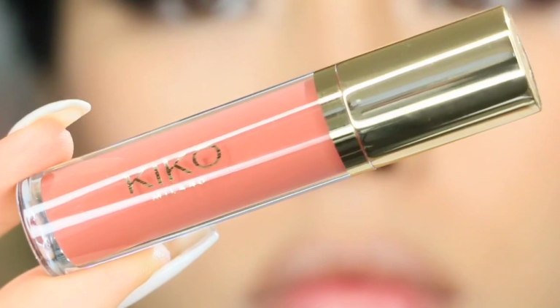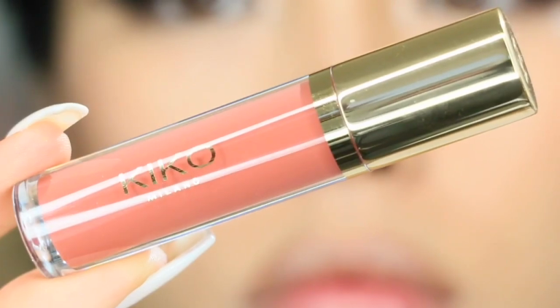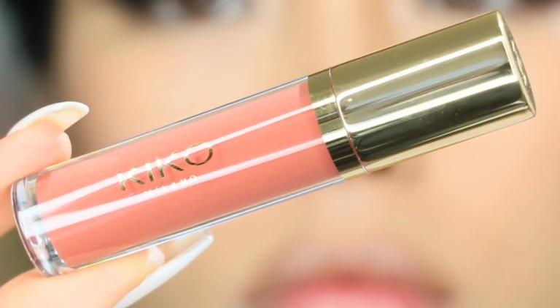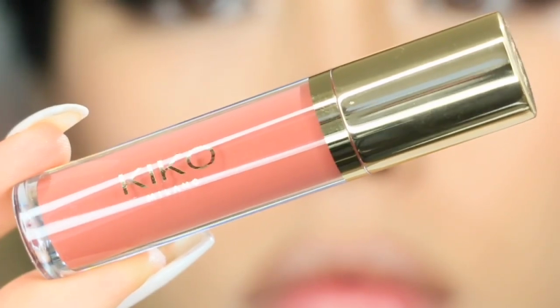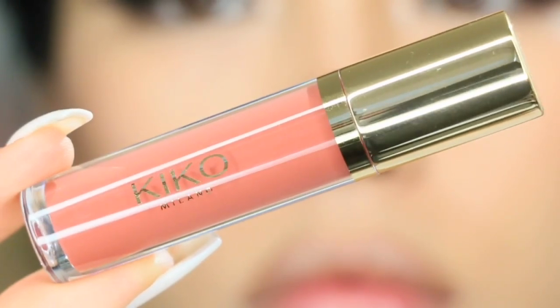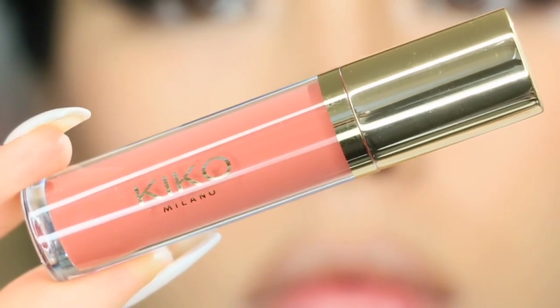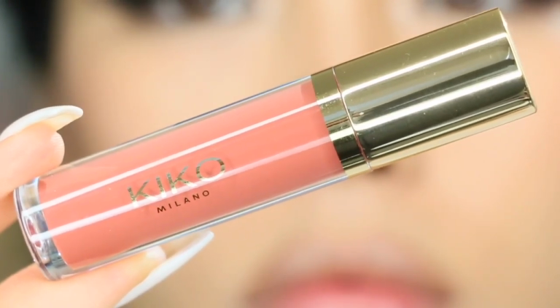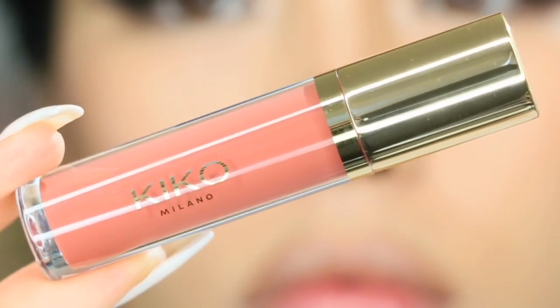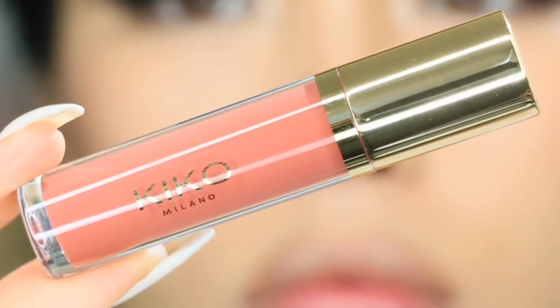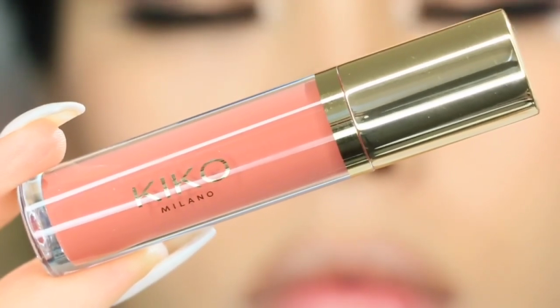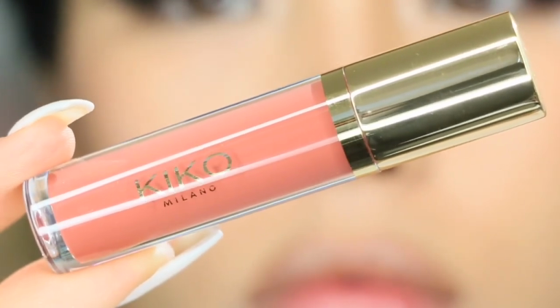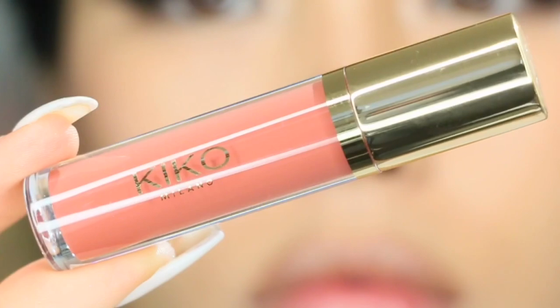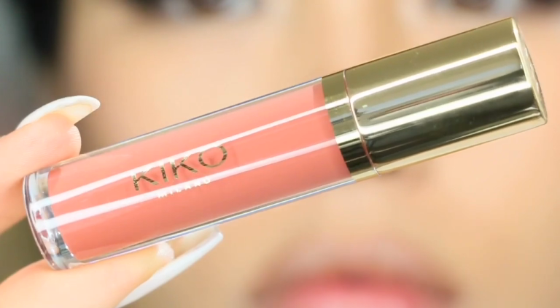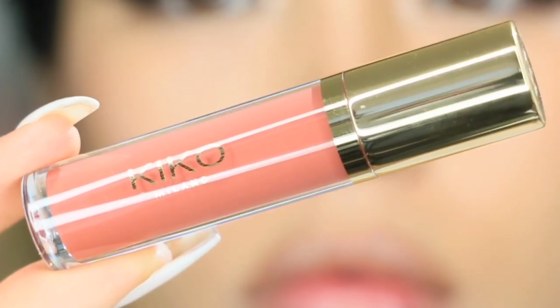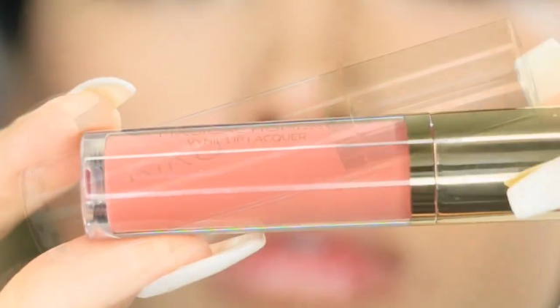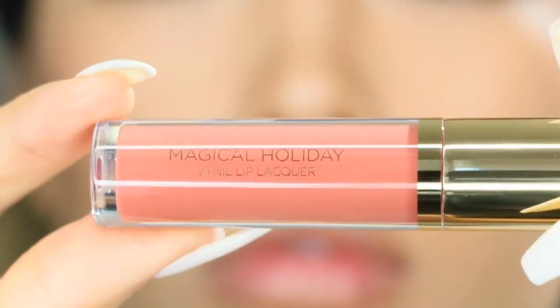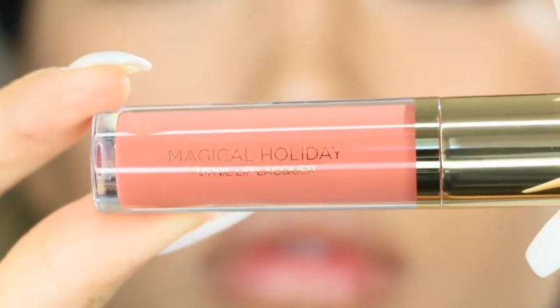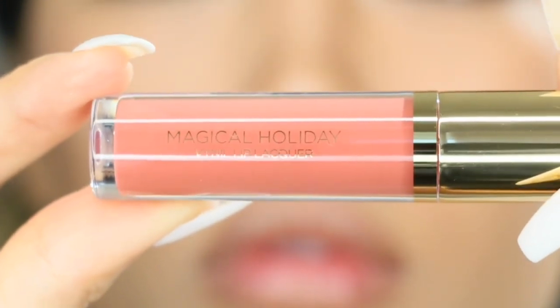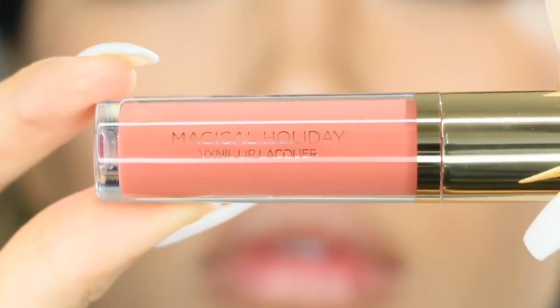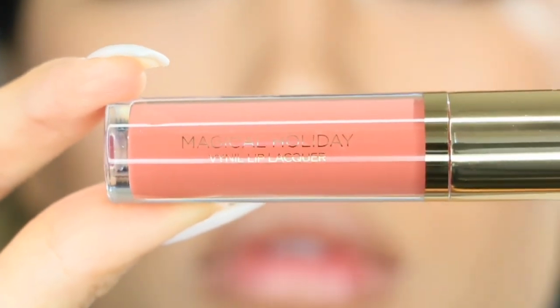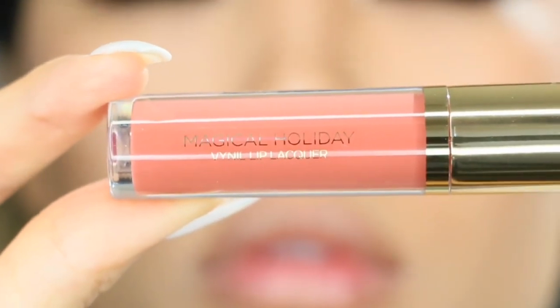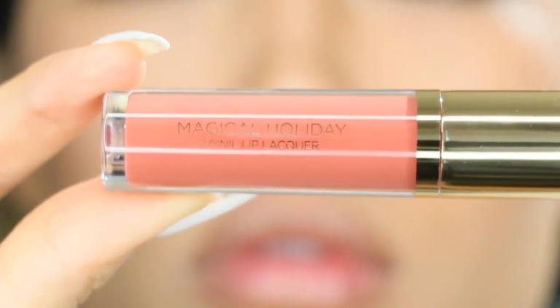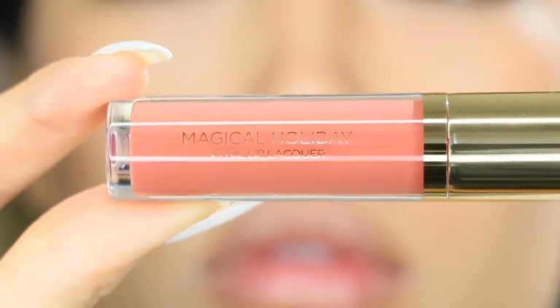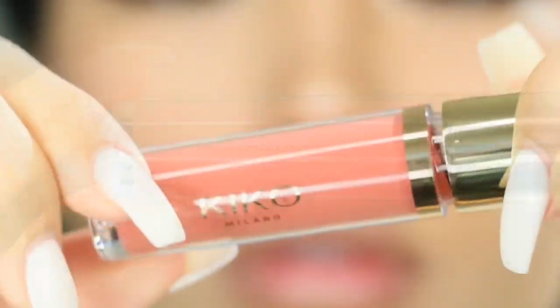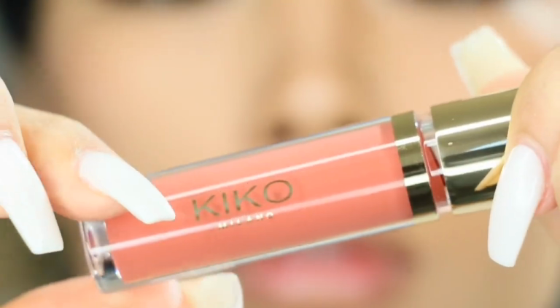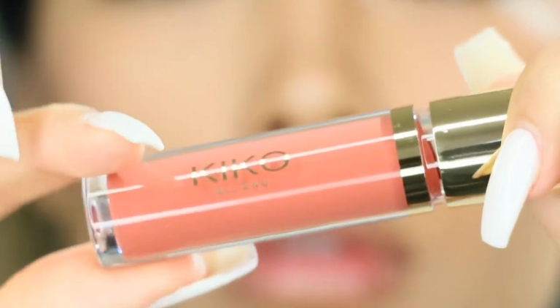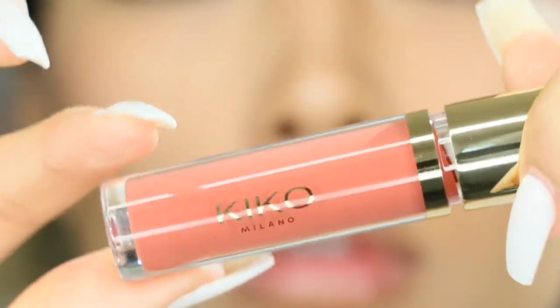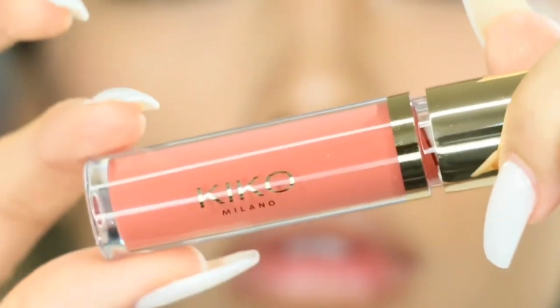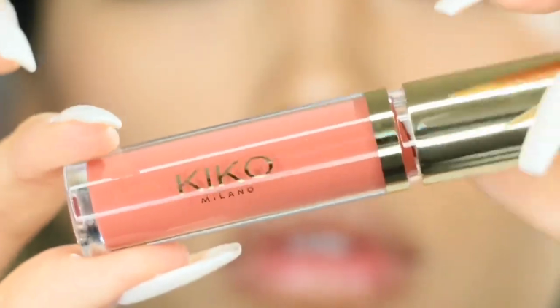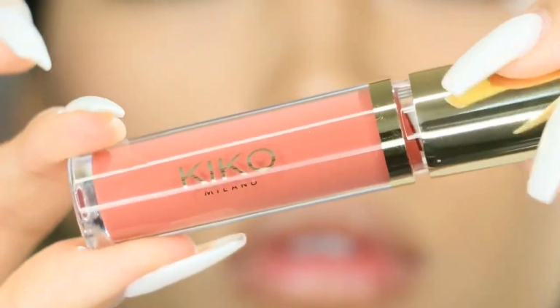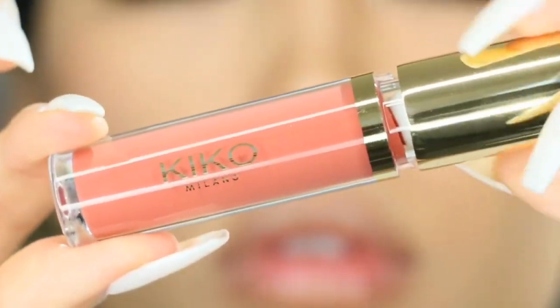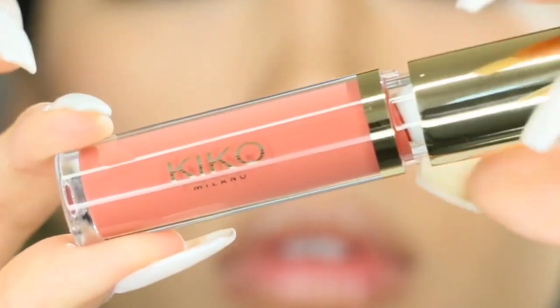Hey guys, welcome back to my channel. In today's video, I'm doing a quick review, swatch, and close-up tutorial on the Kiko Milano Magical Holiday Vinyl Lip Lacquer in the particular shade 02 Perfect Fit.